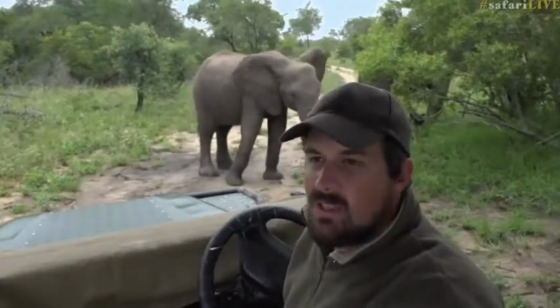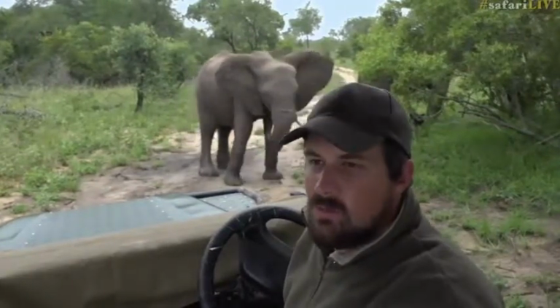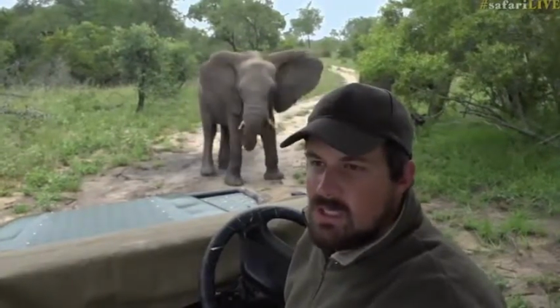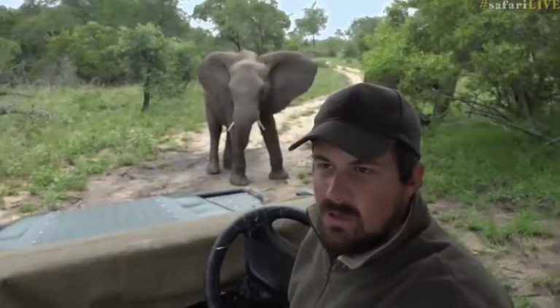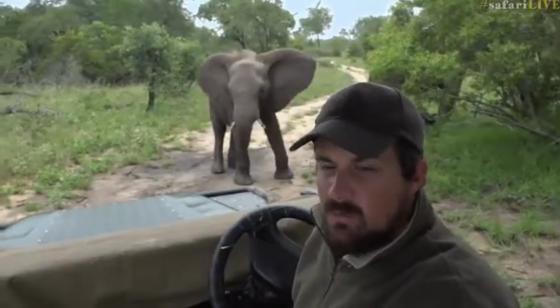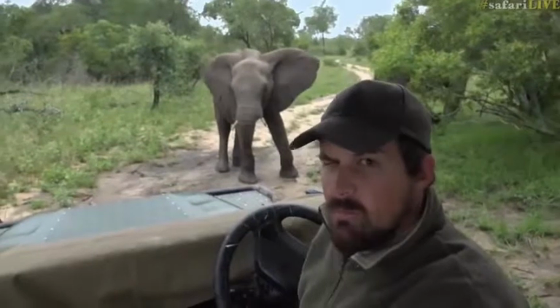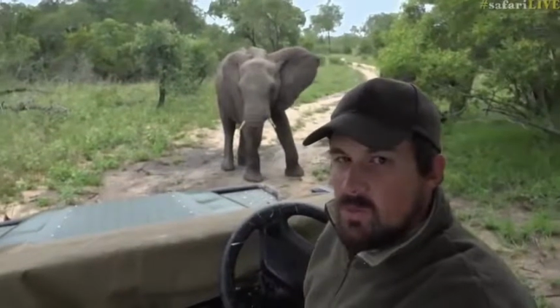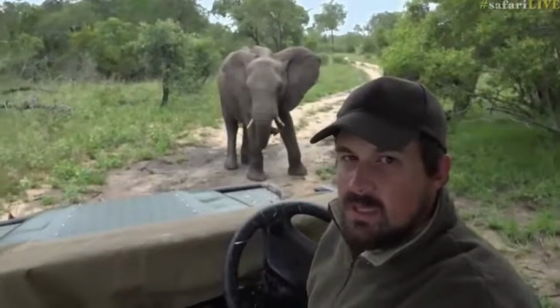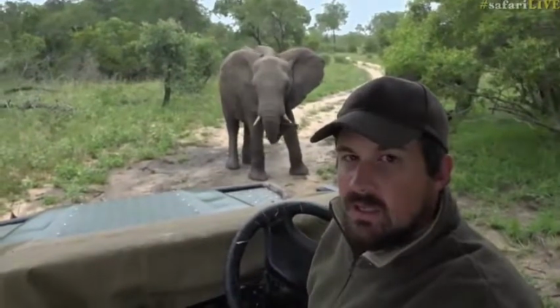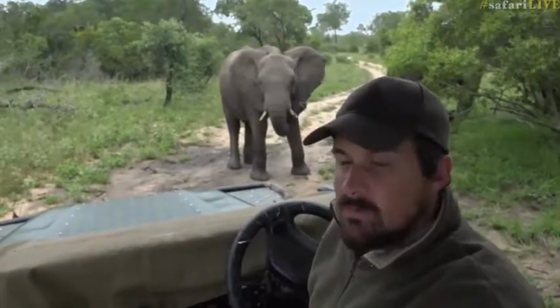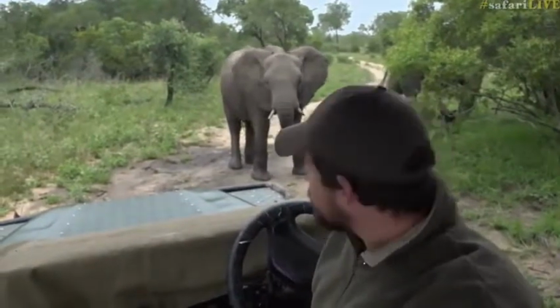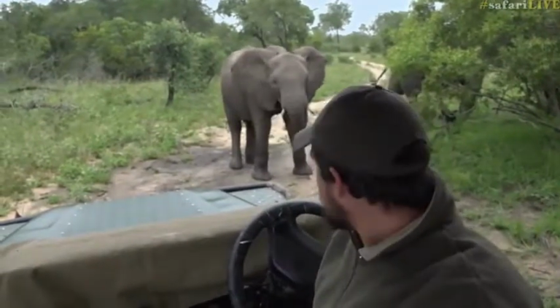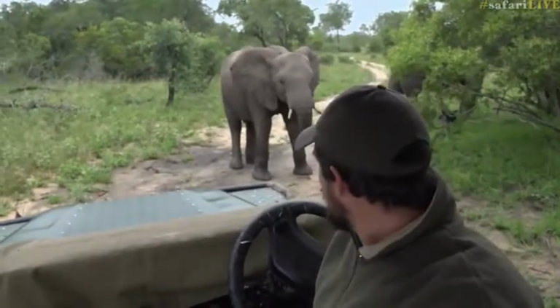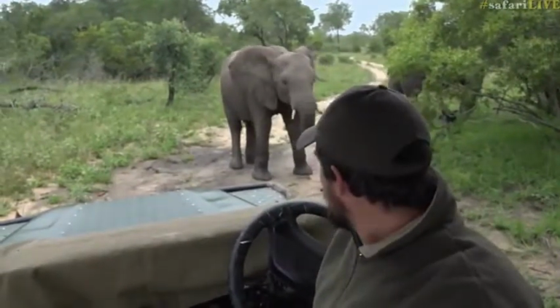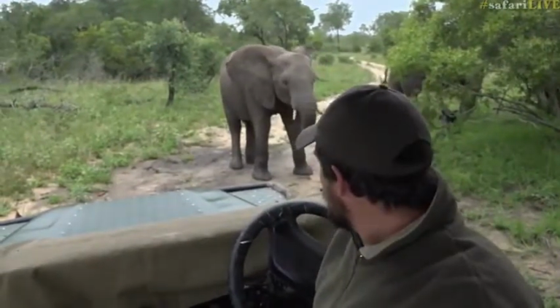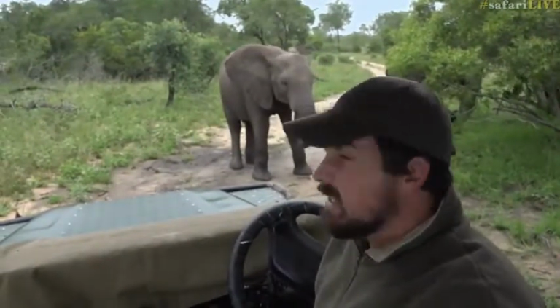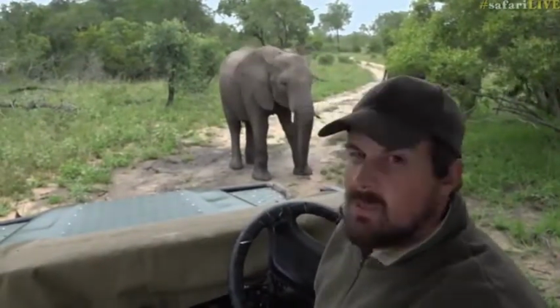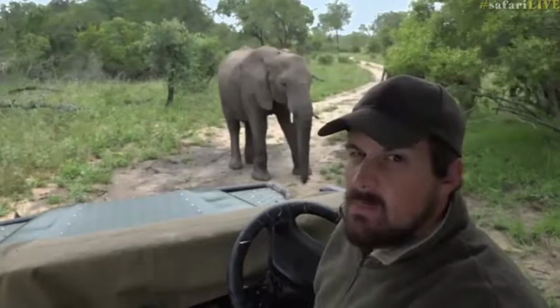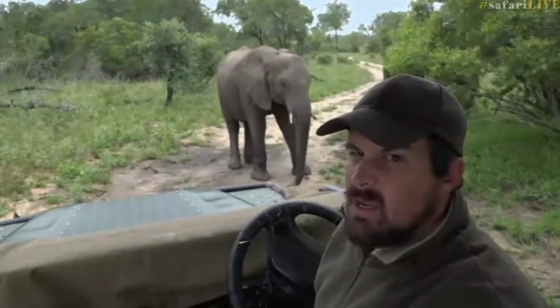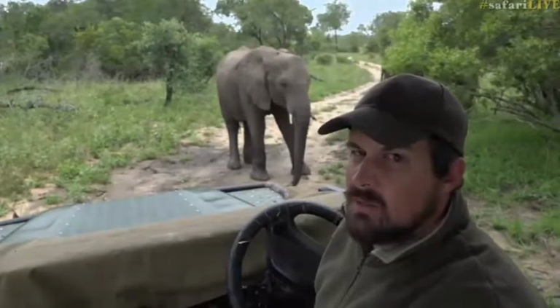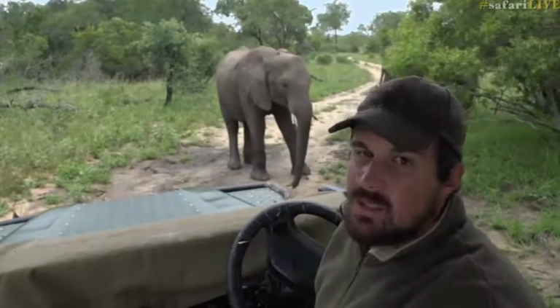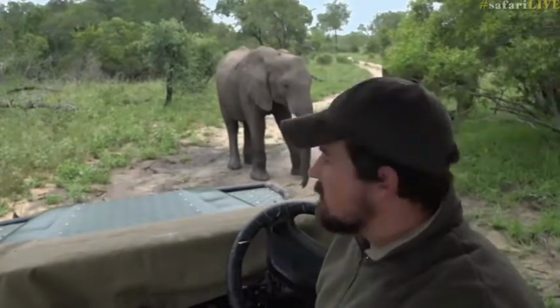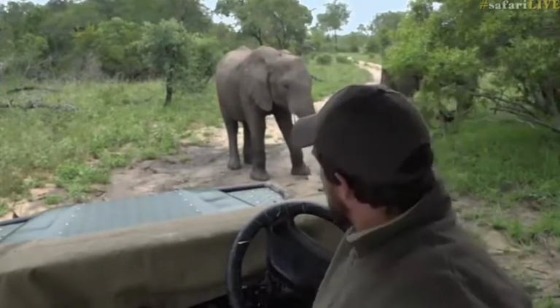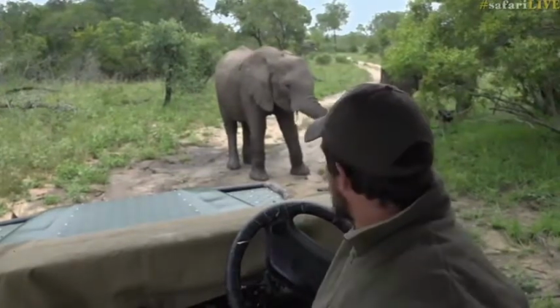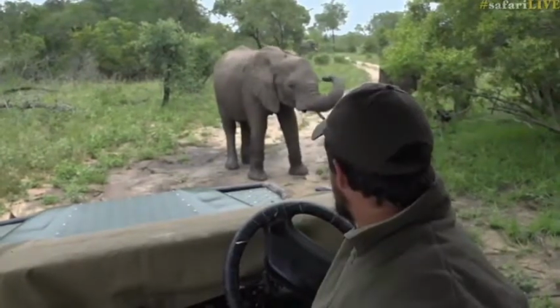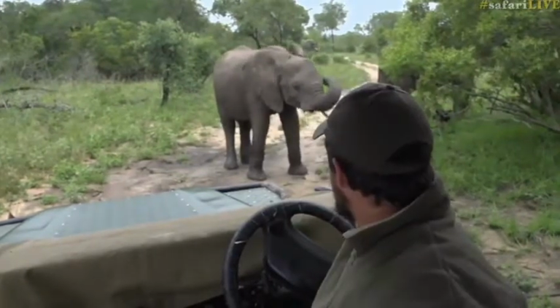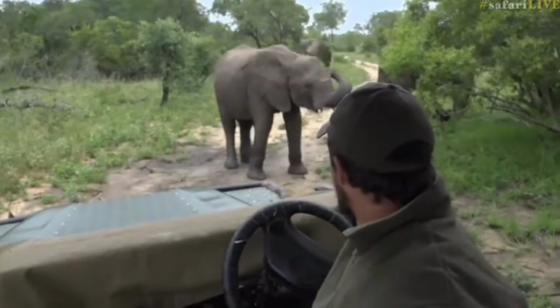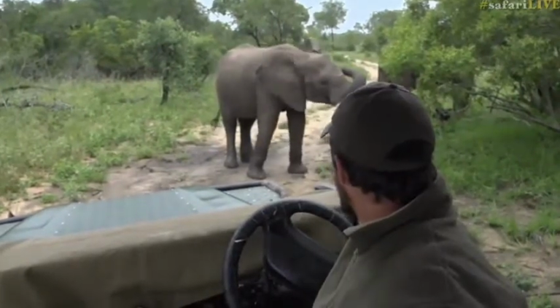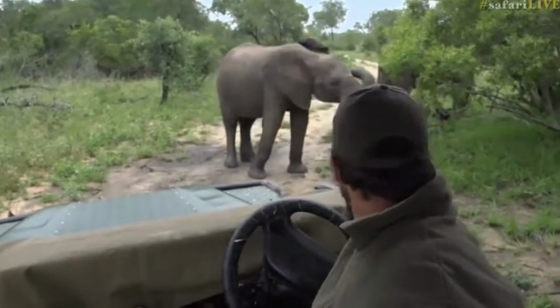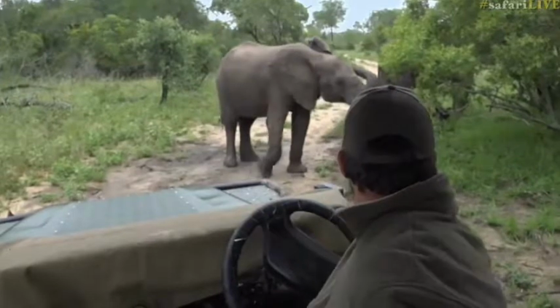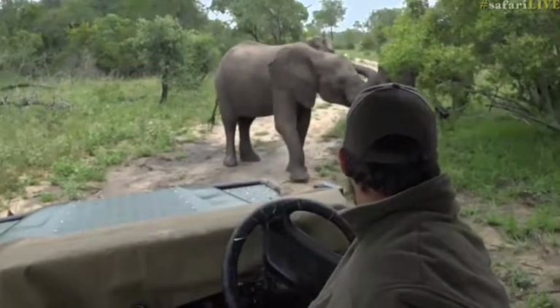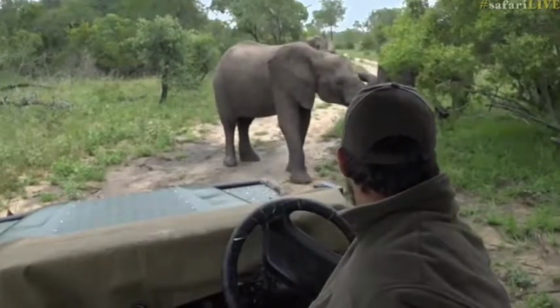The only thing that could potentially make a little bit of a problem would be if a big male came in and chased them. But it seems all is good for now.